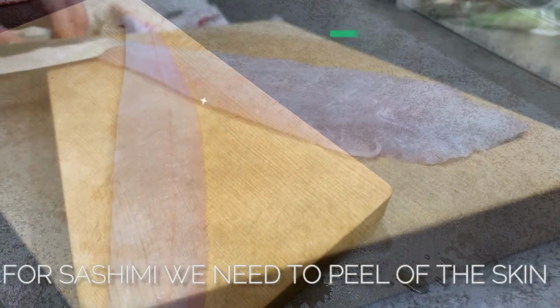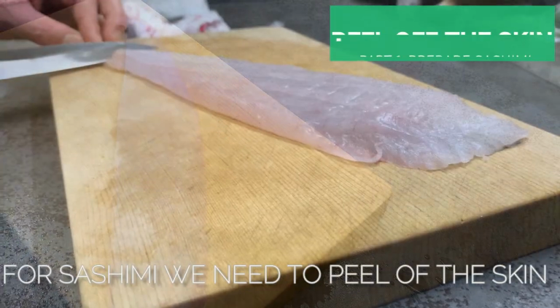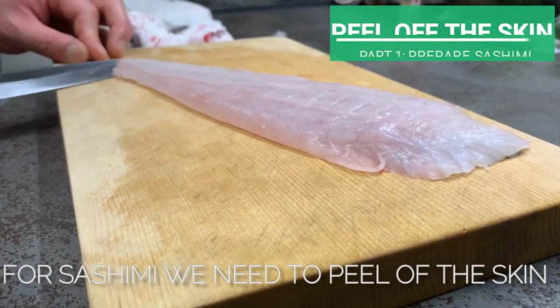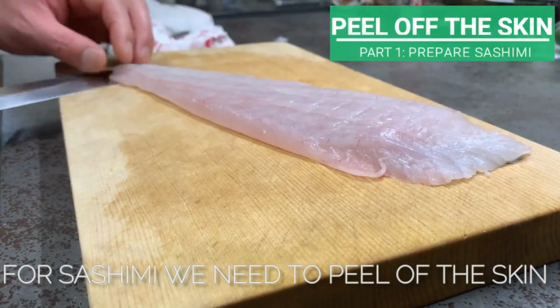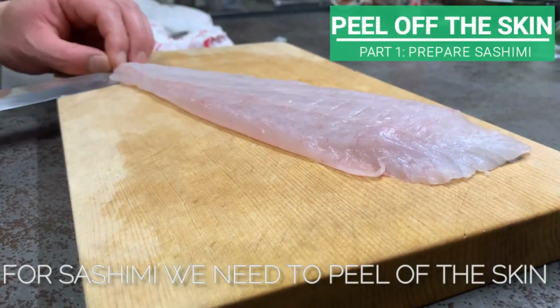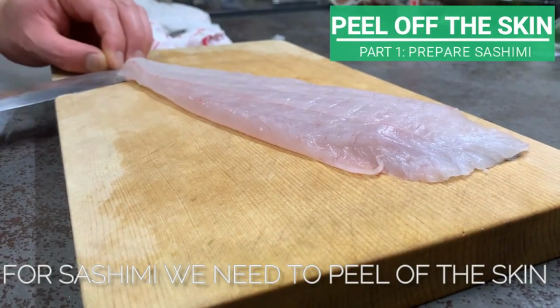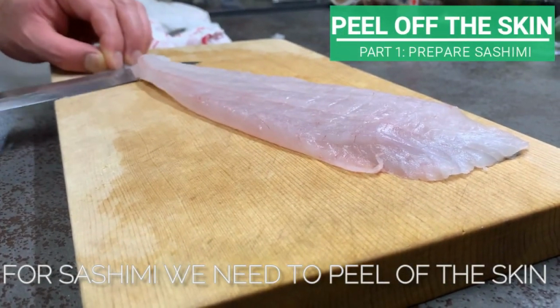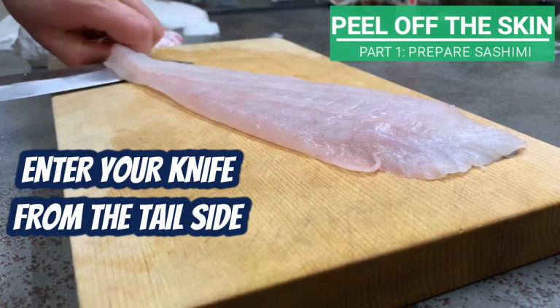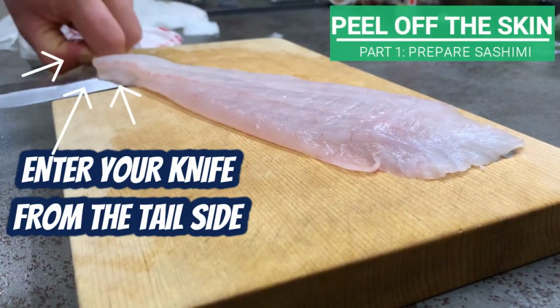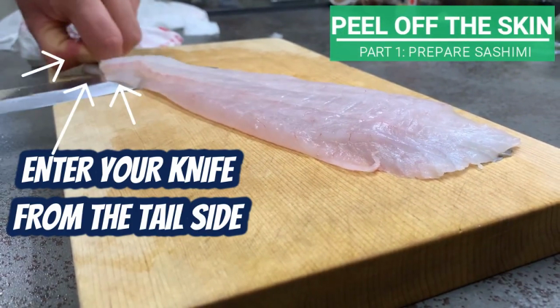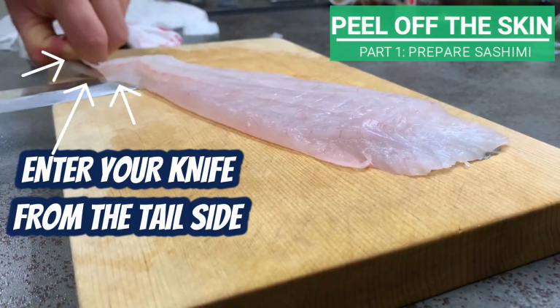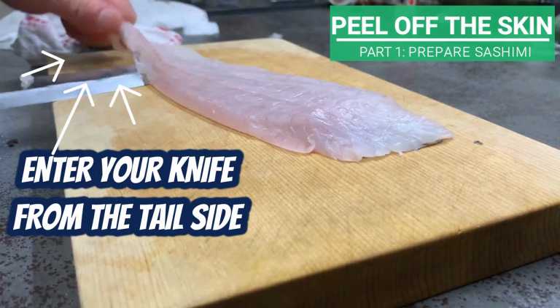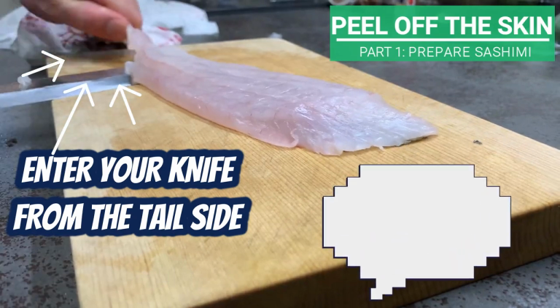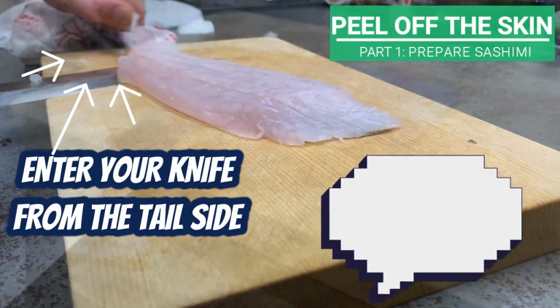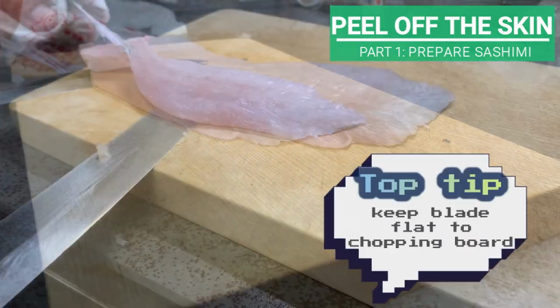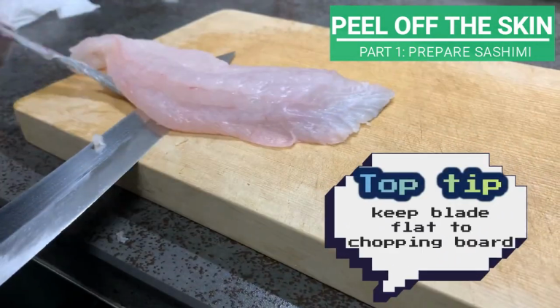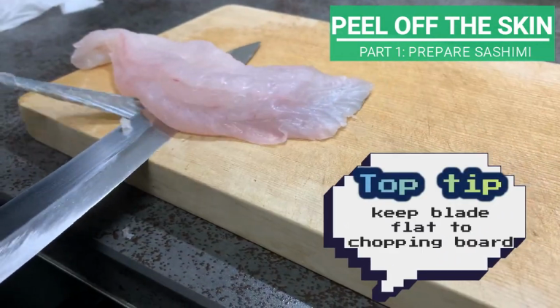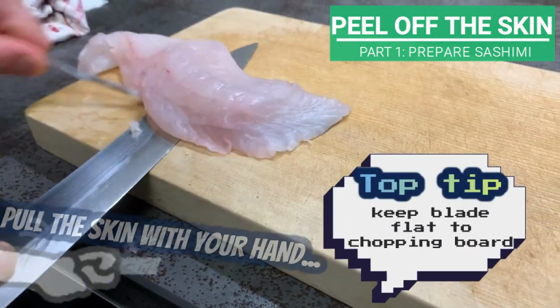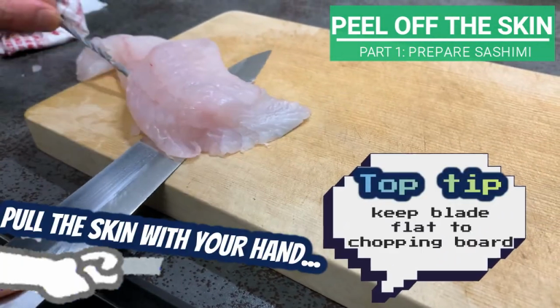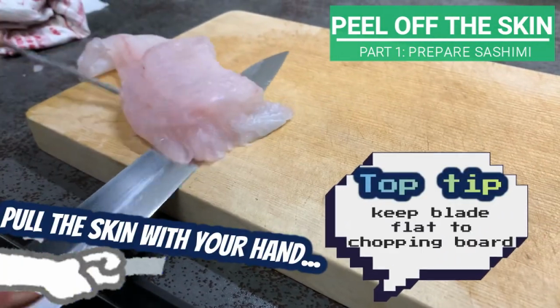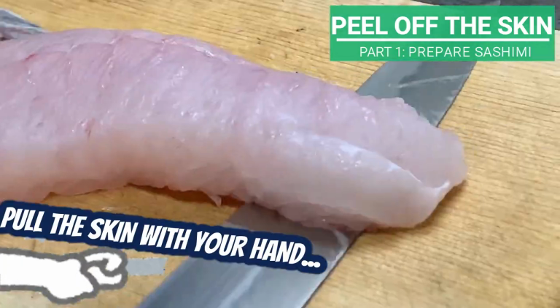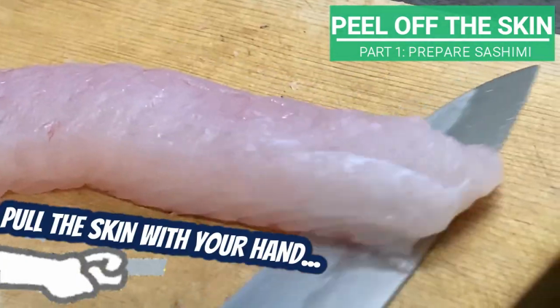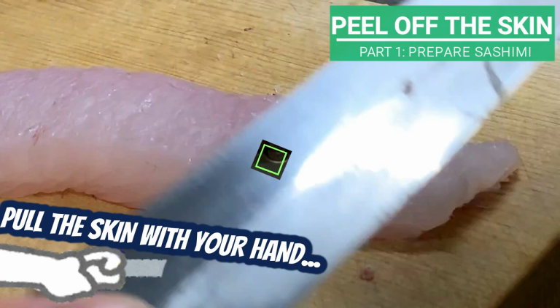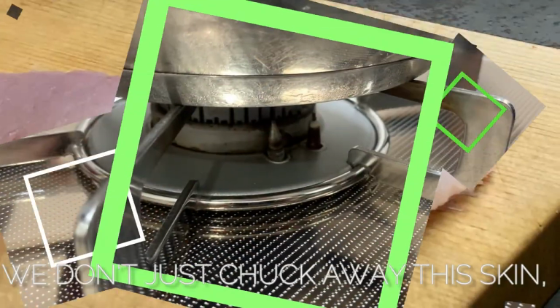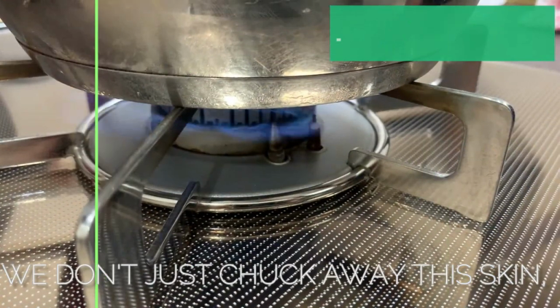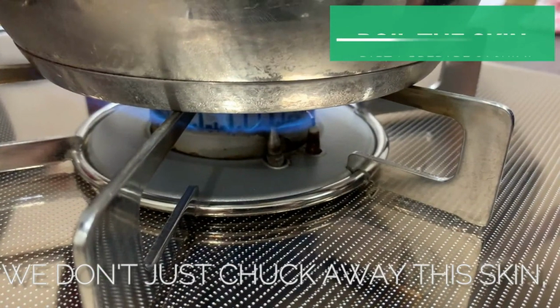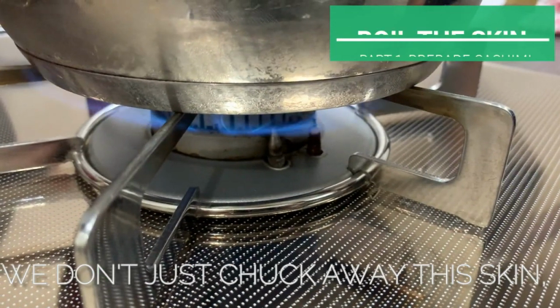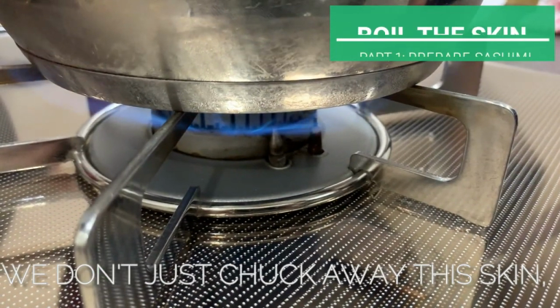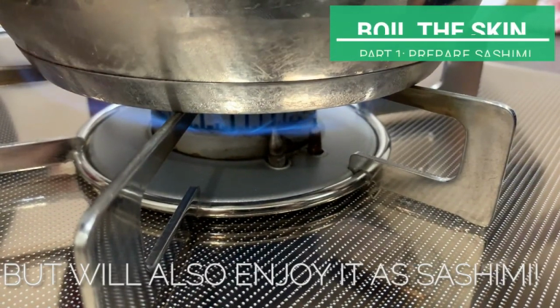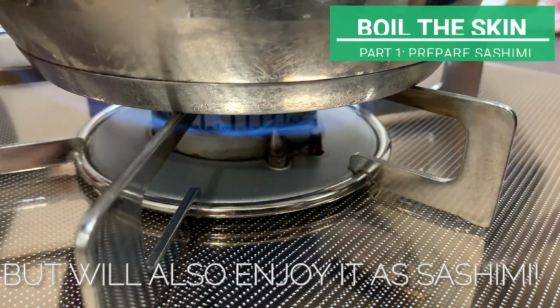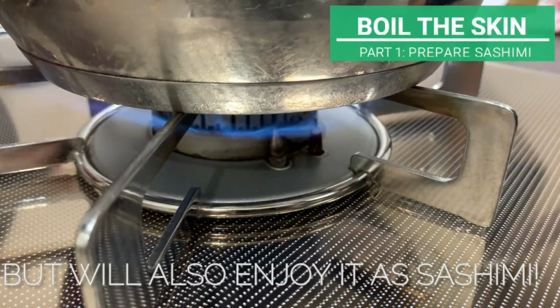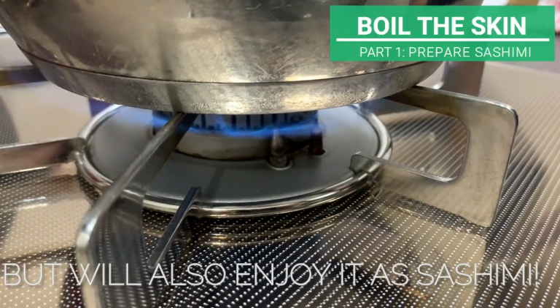For sashimi, we need to peel off the skin. Enter your knife from the tail side and, while keeping the blade flat to the chopping board, pull the skin with your hand. We don't just chuck away the skin — we'll also enjoy it as sashimi.